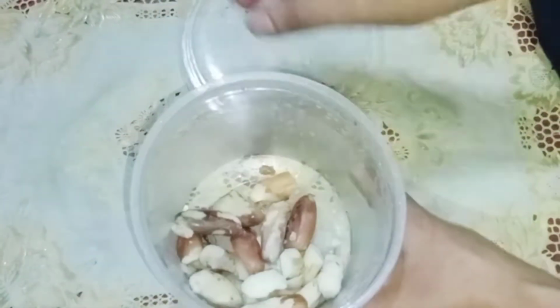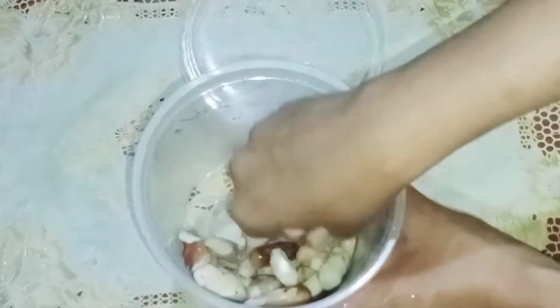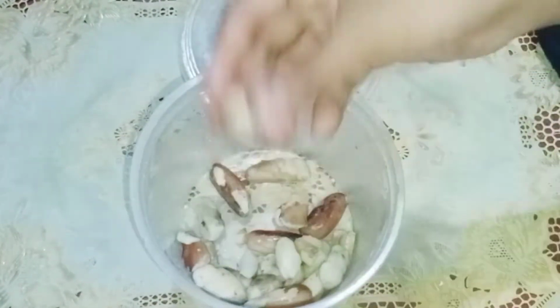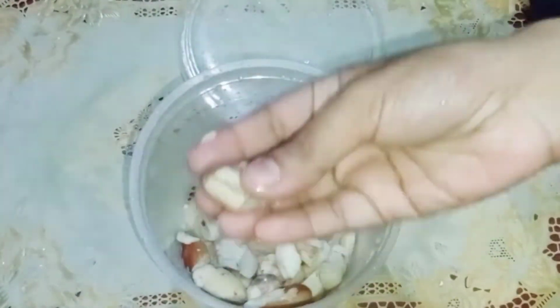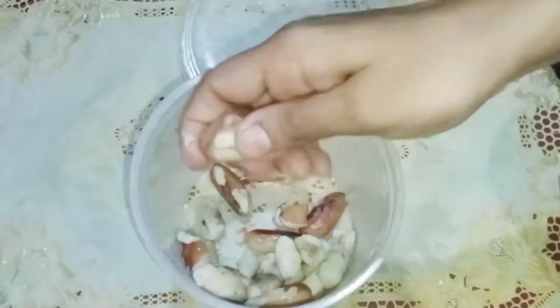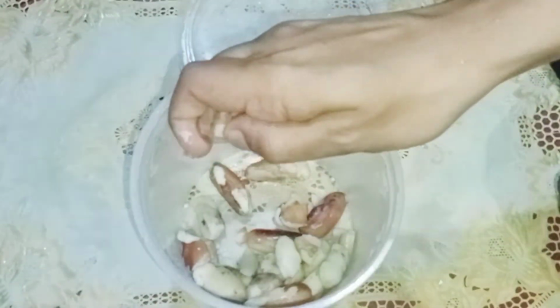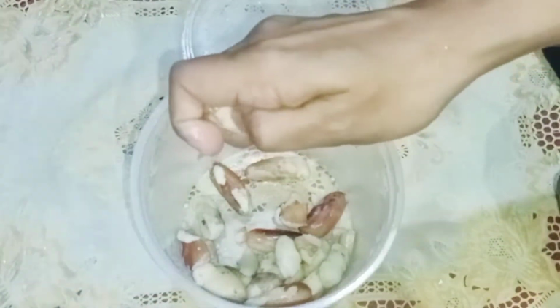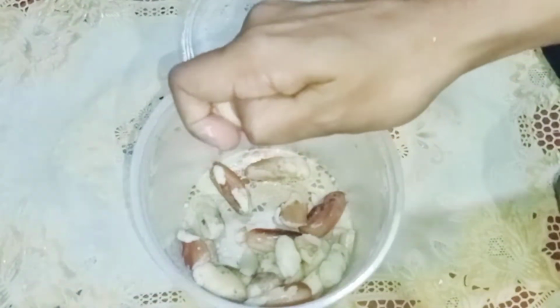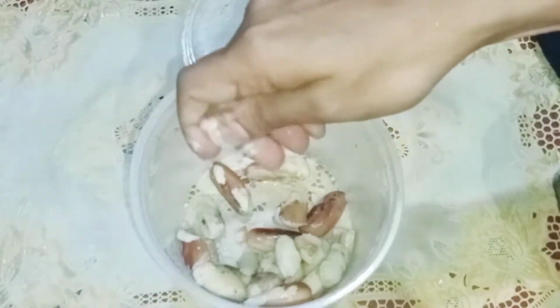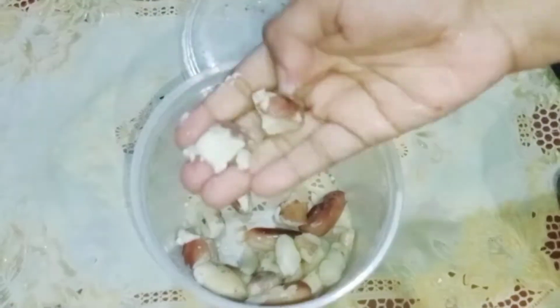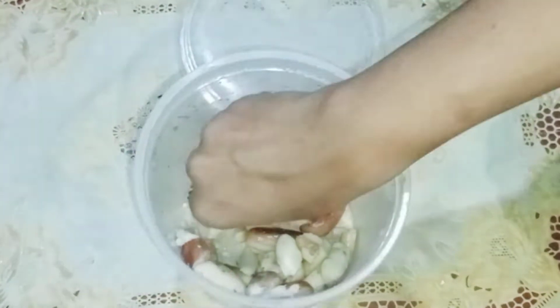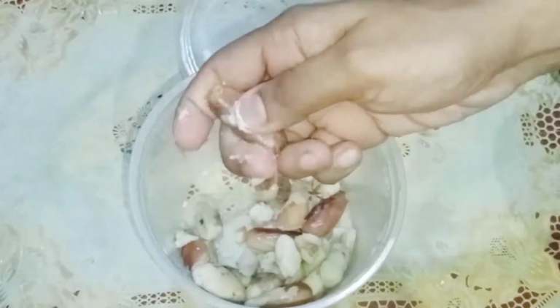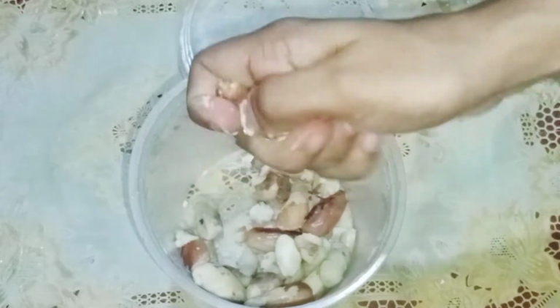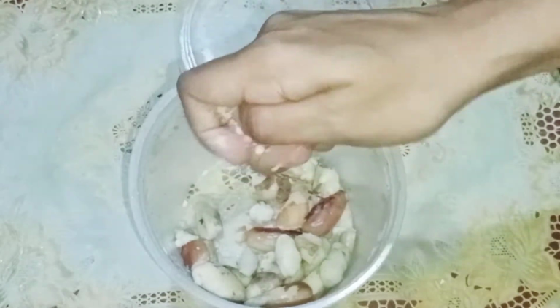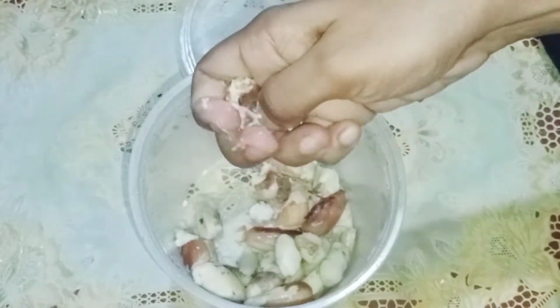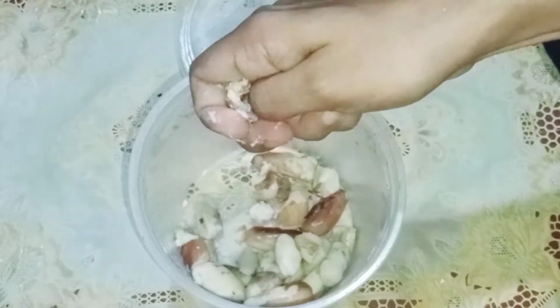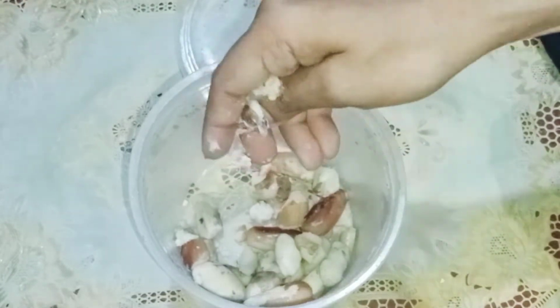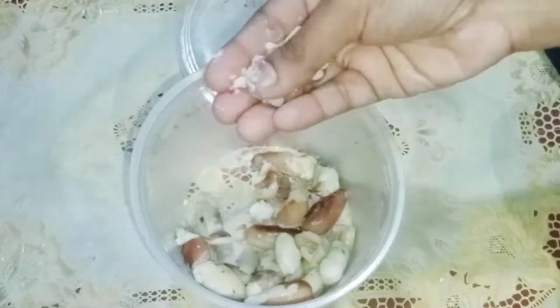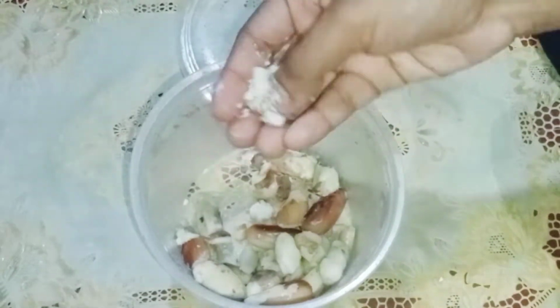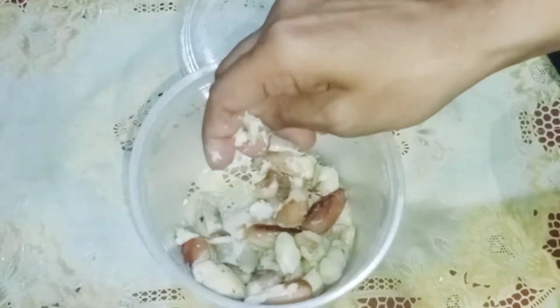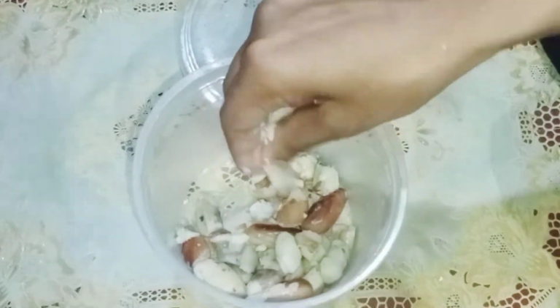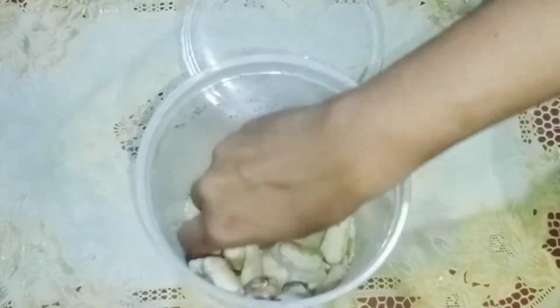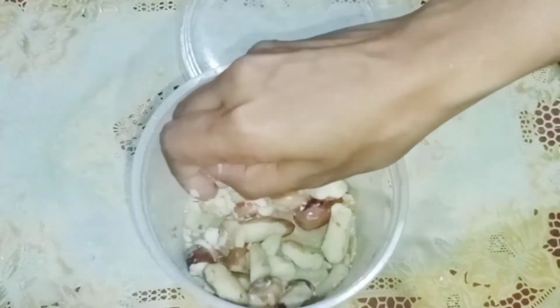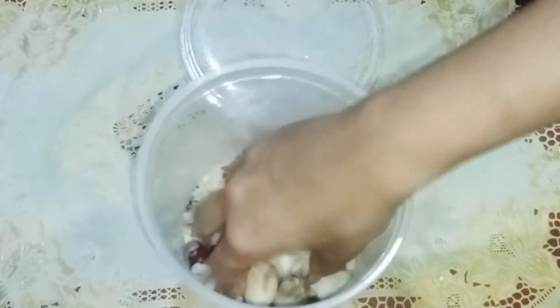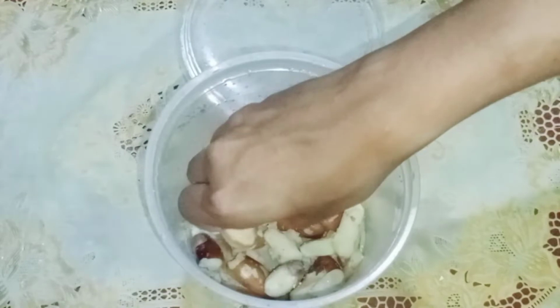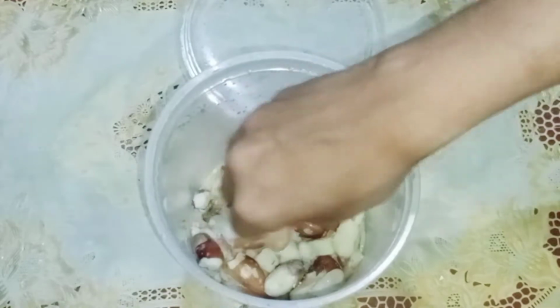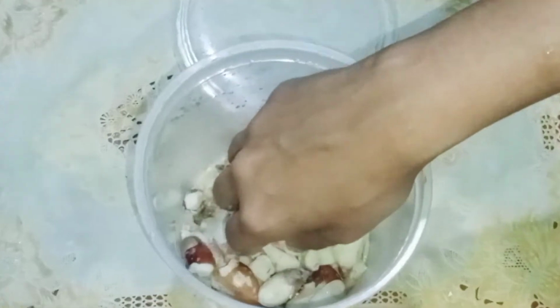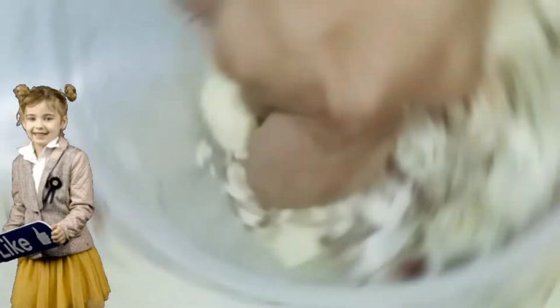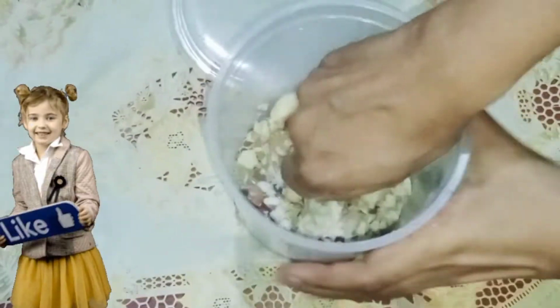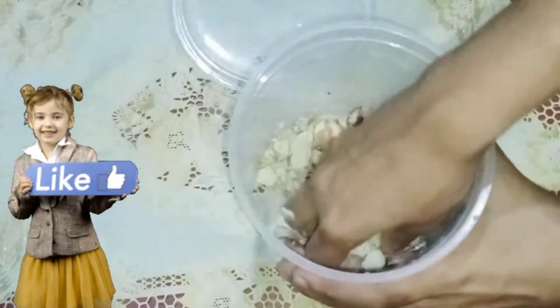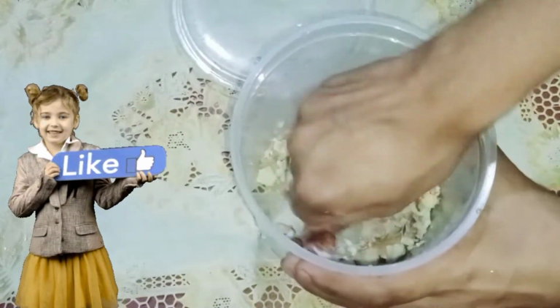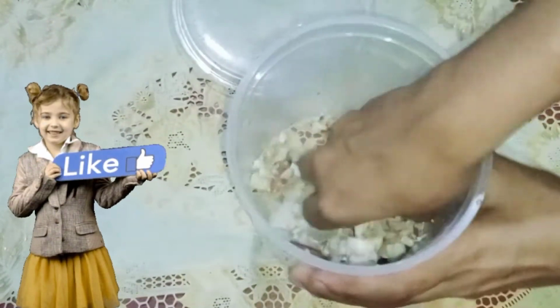A 90s kid's favorite: a simple and healthy street-style sweet recipe. Let's go to the party for an evening. I'll enjoy this recipe for a while — this one's for 90s kids.